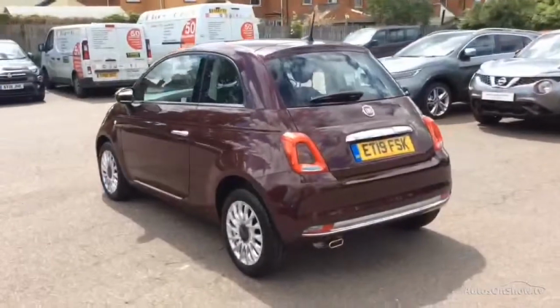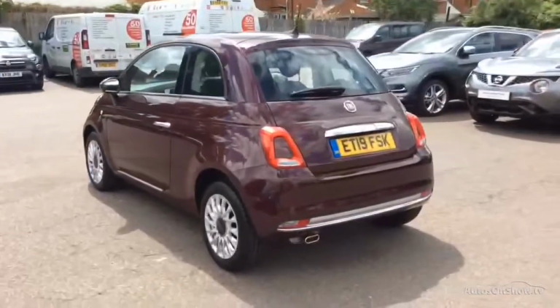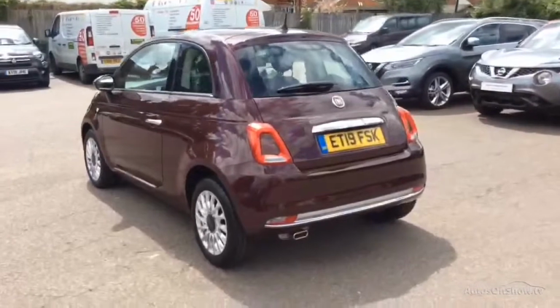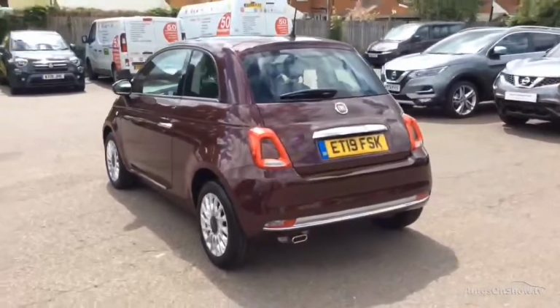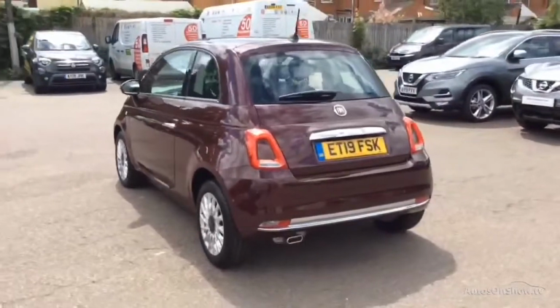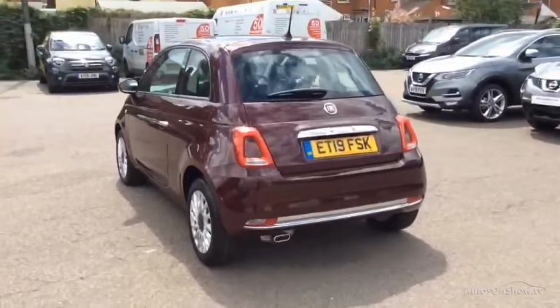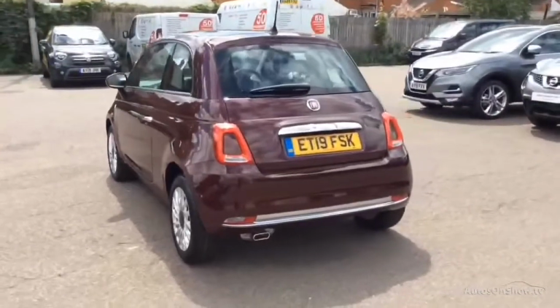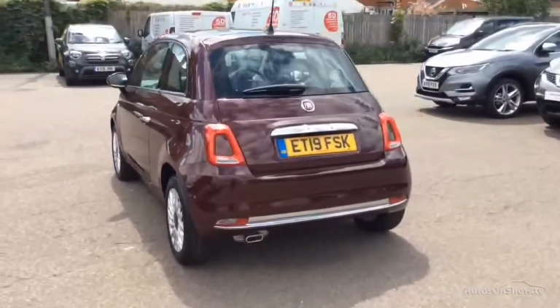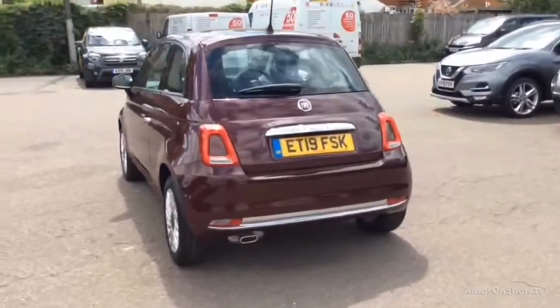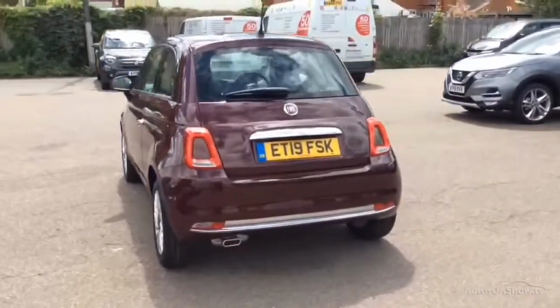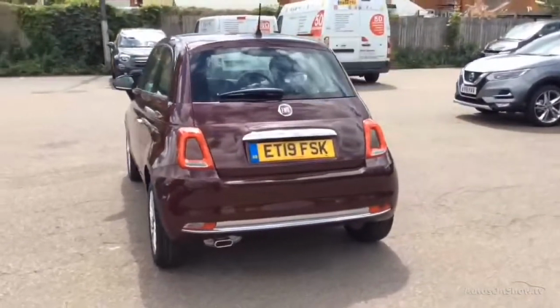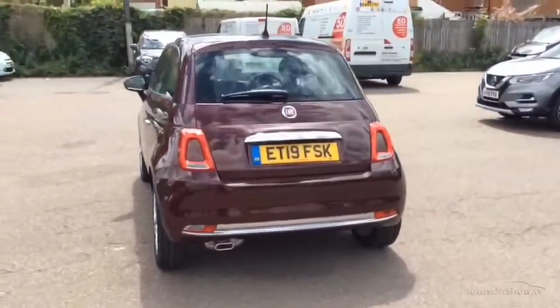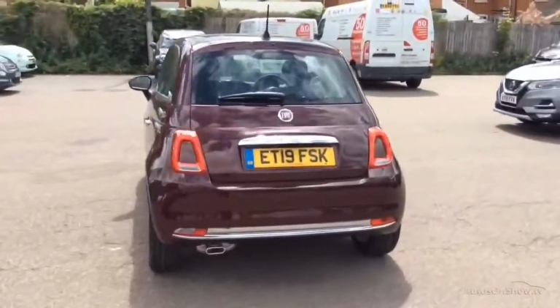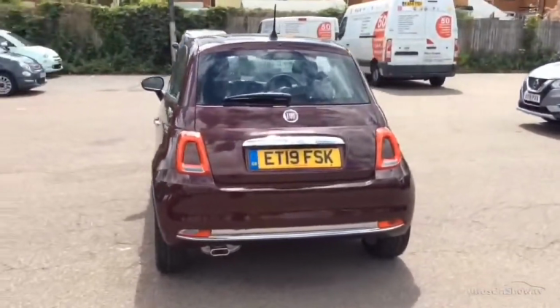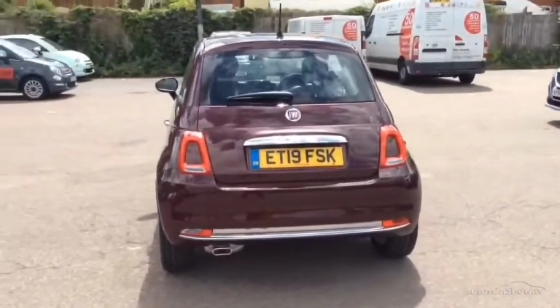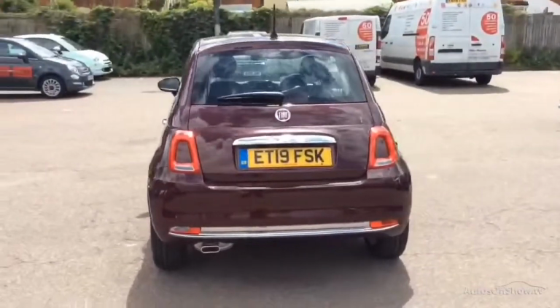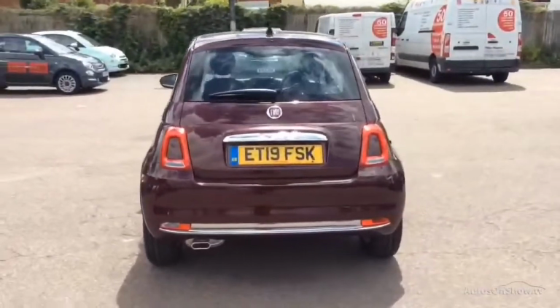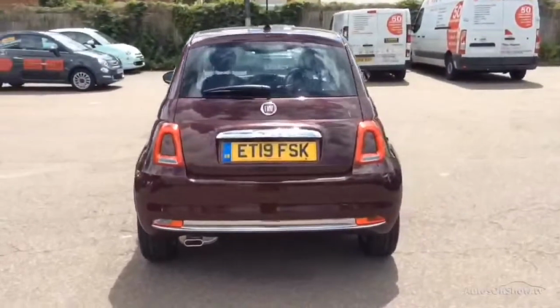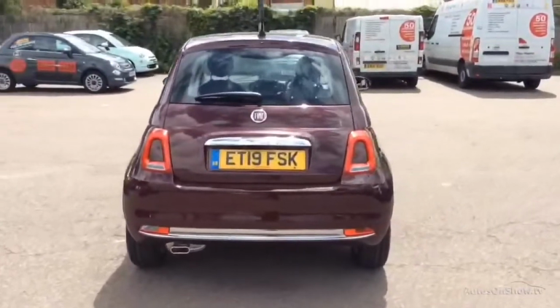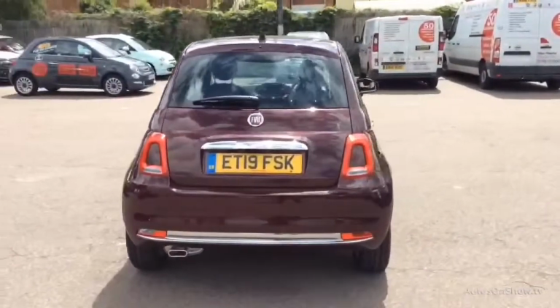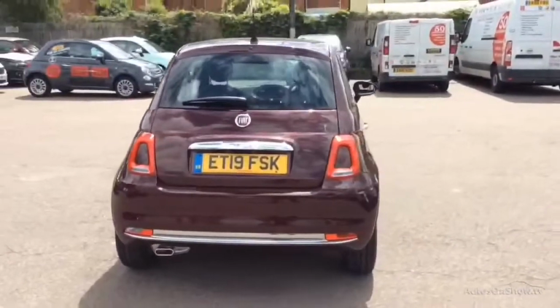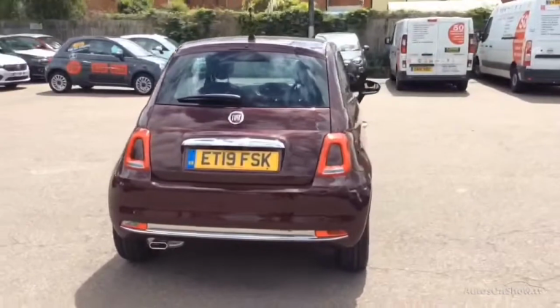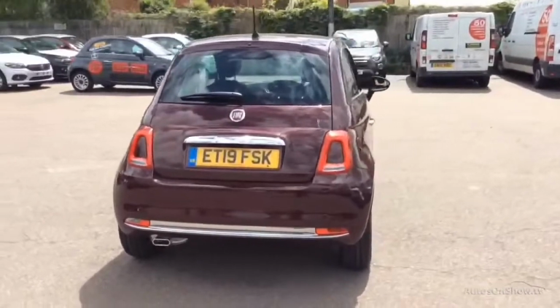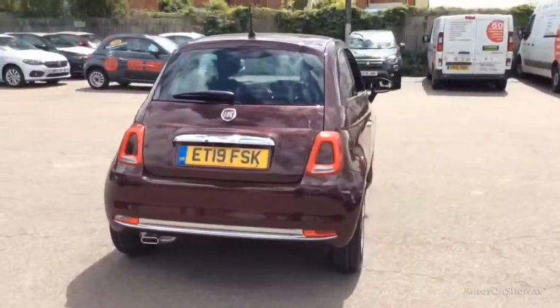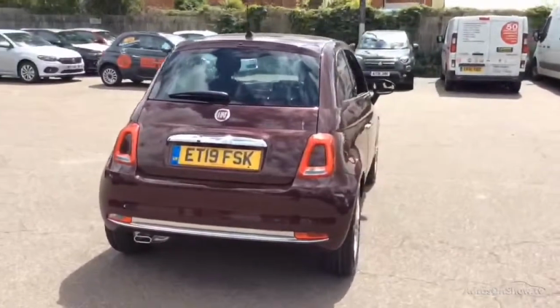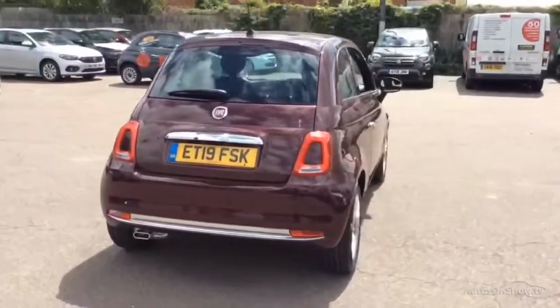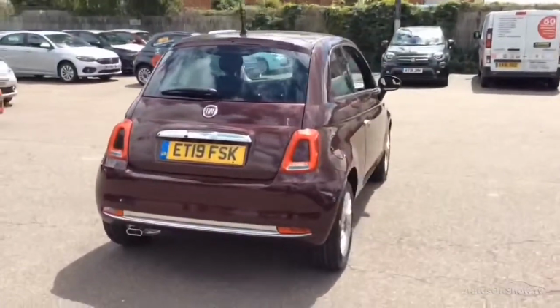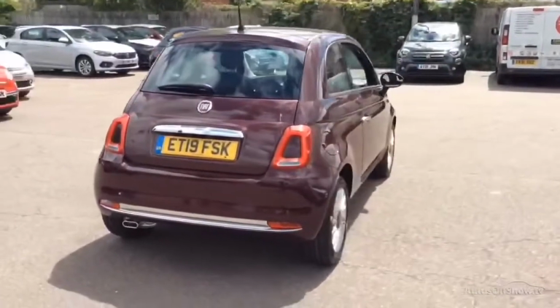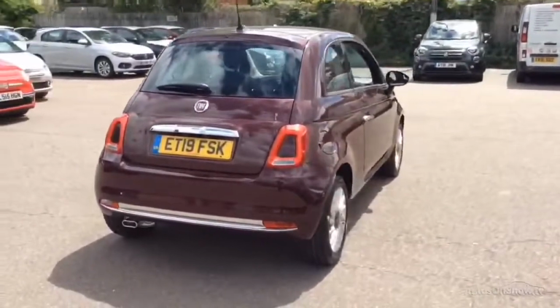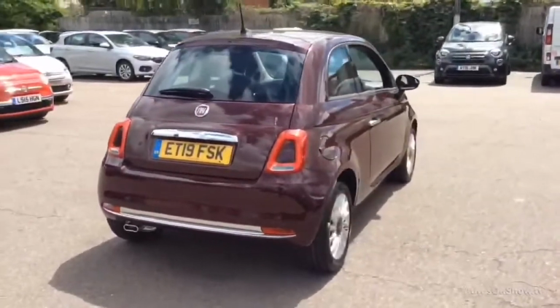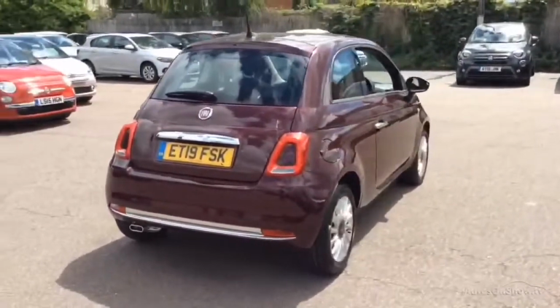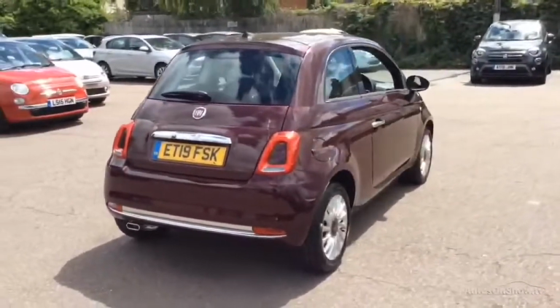To find out further information, request a detailed personal video presentation, or to arrange a test drive, please use one of the contact options to the right.